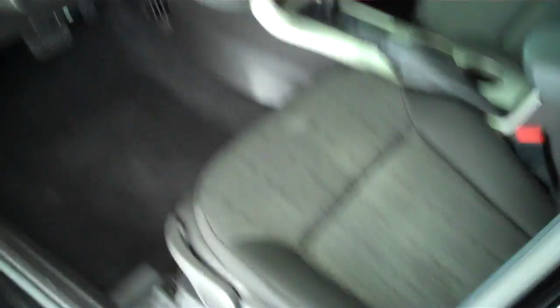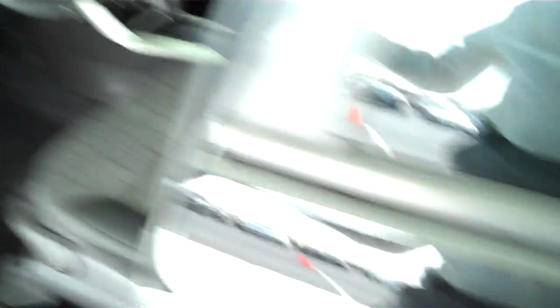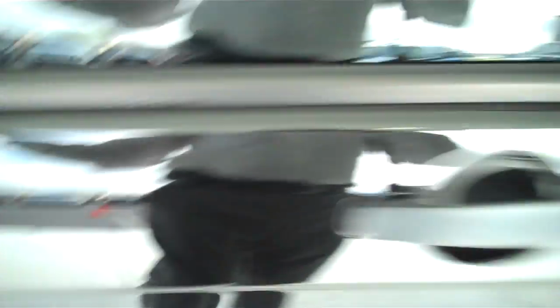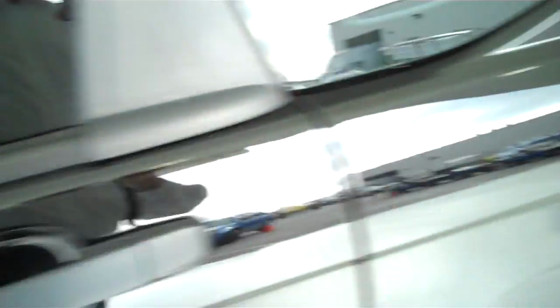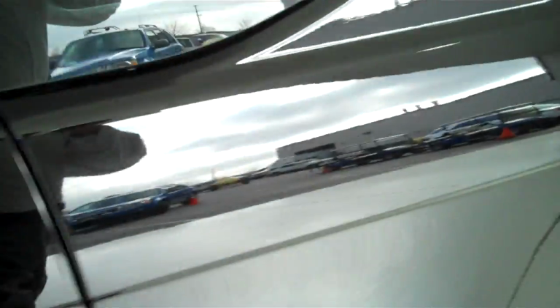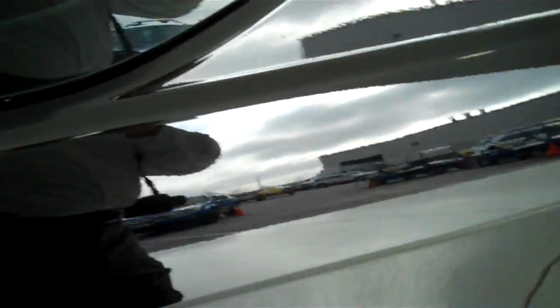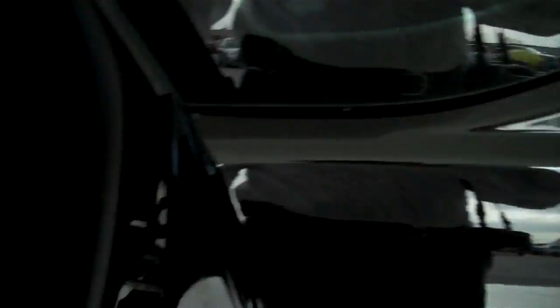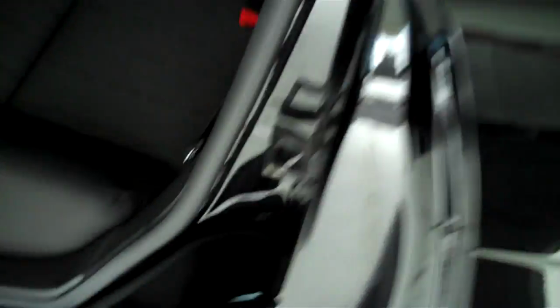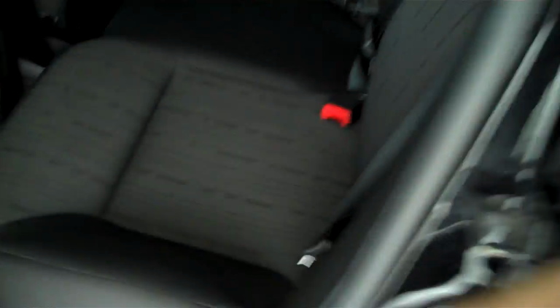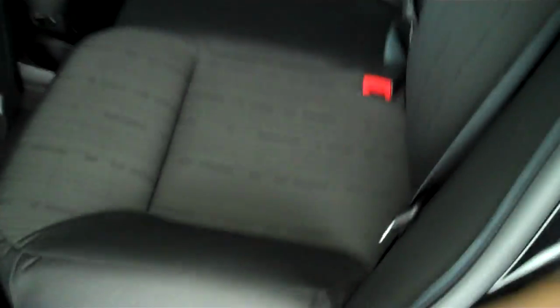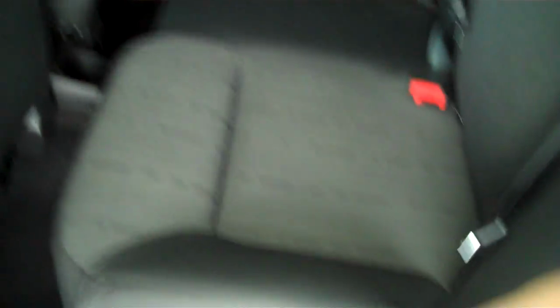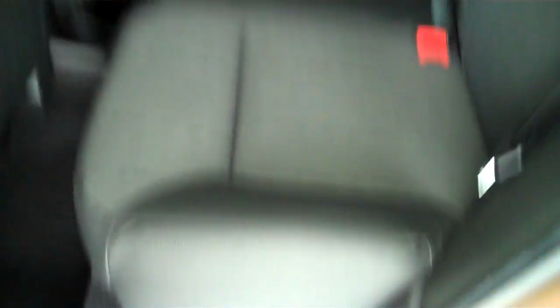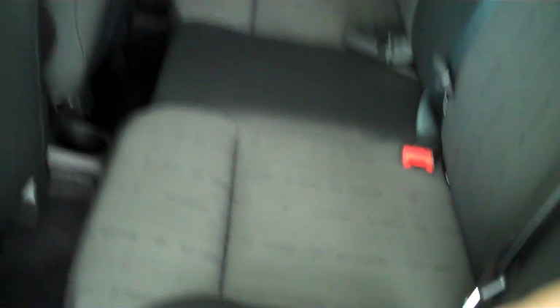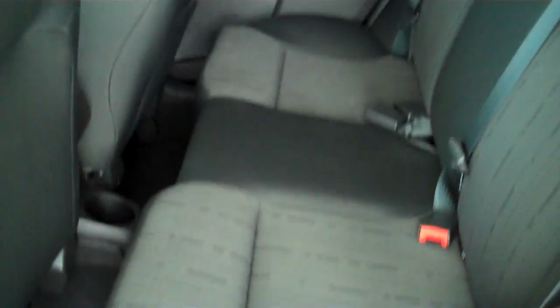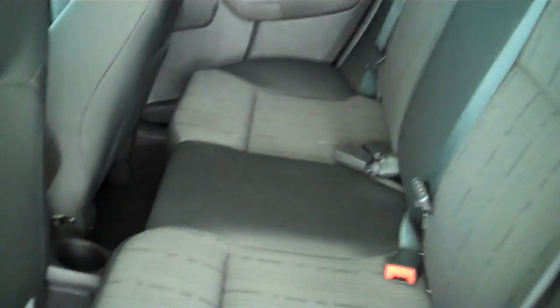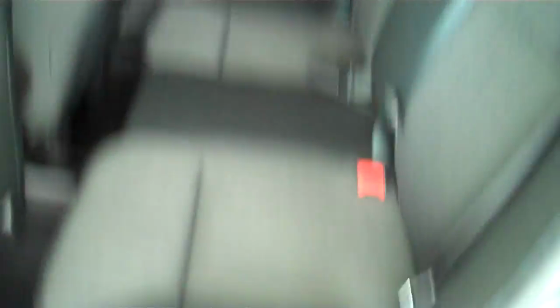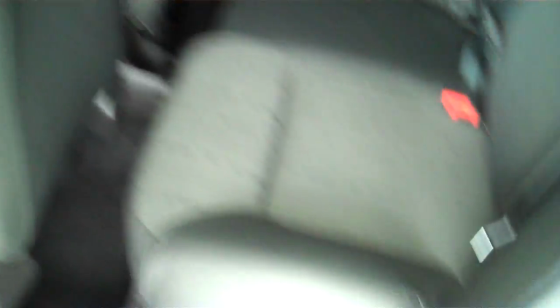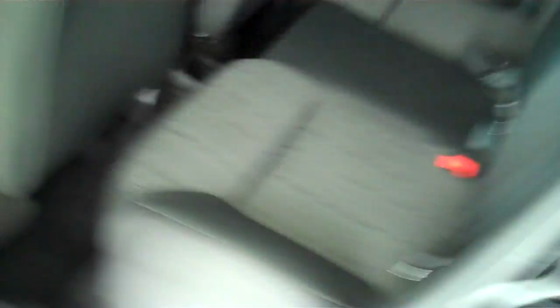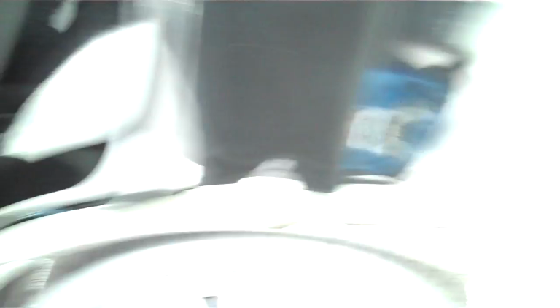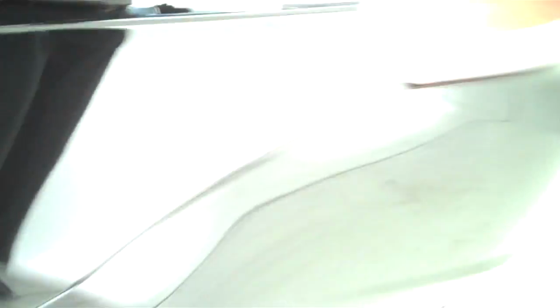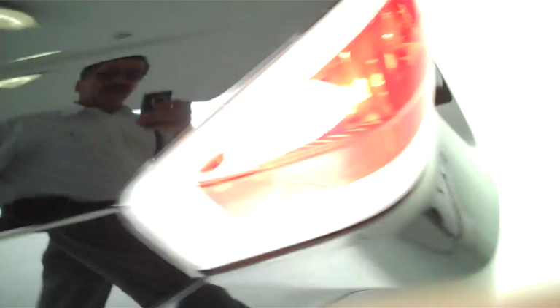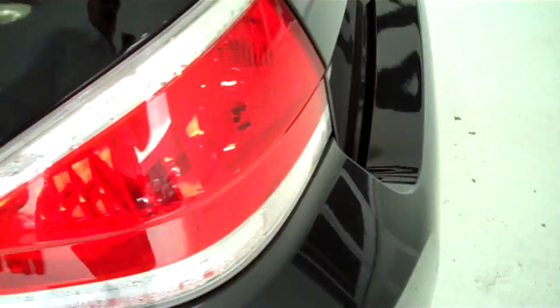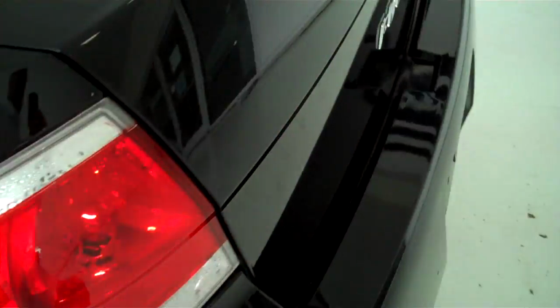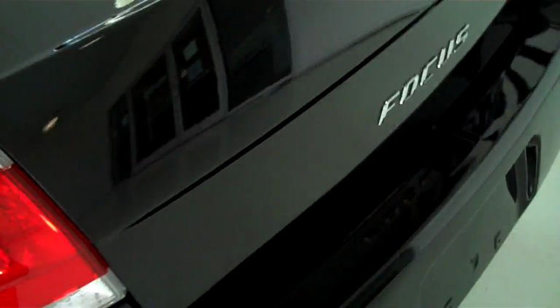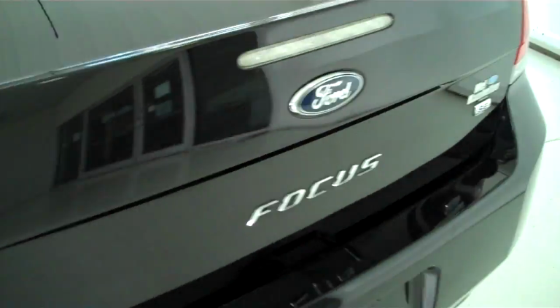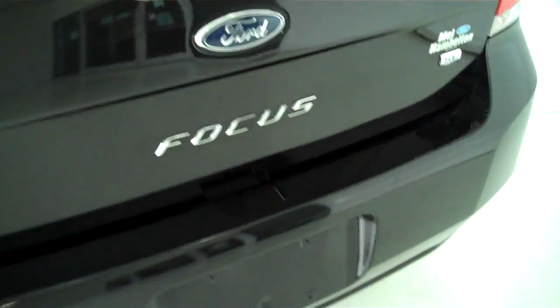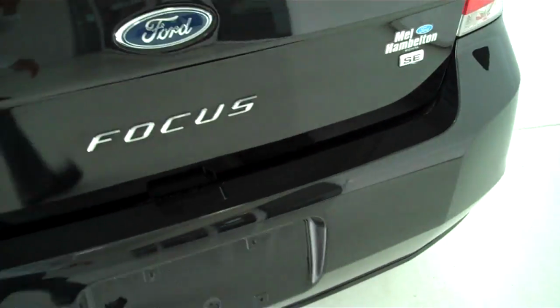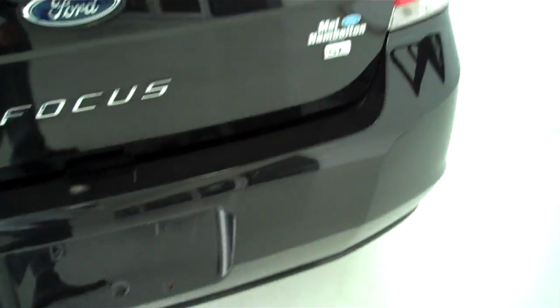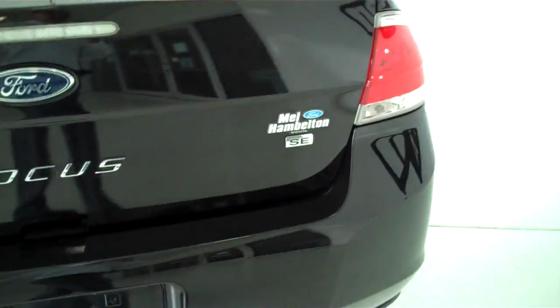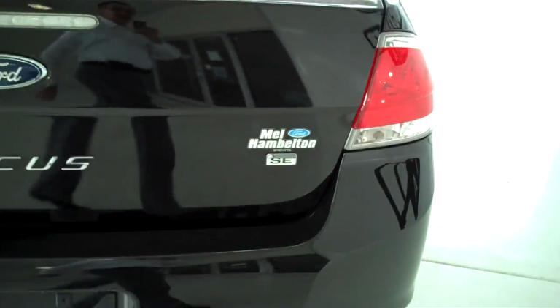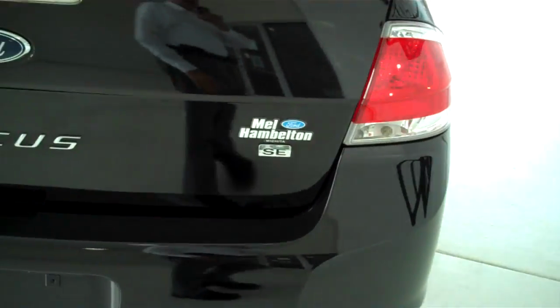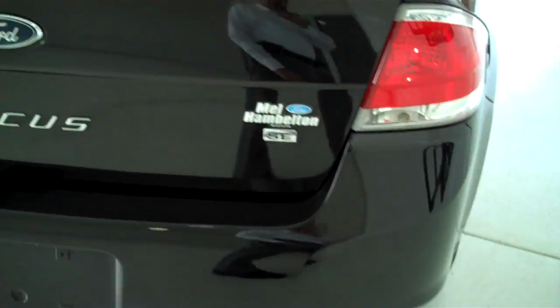This vehicle is a five-passenger with a full bench seat in the back. This is an SE model.